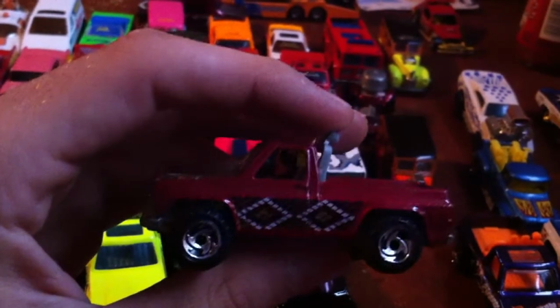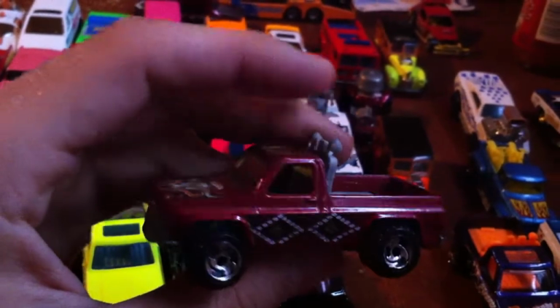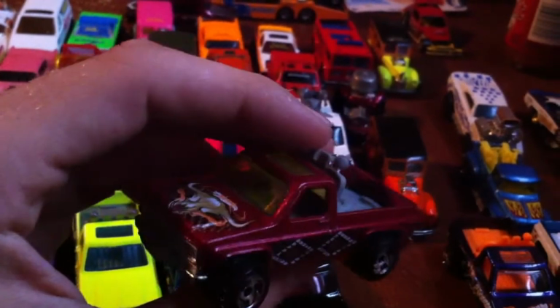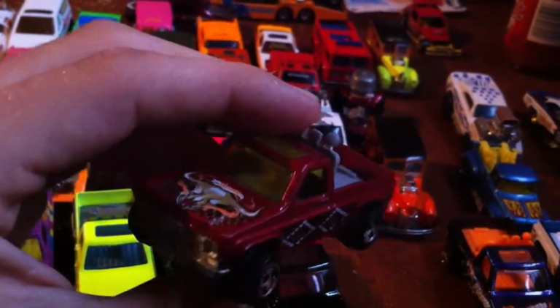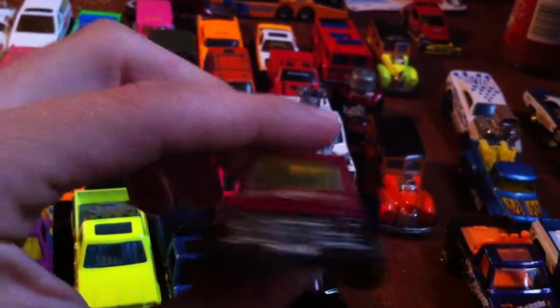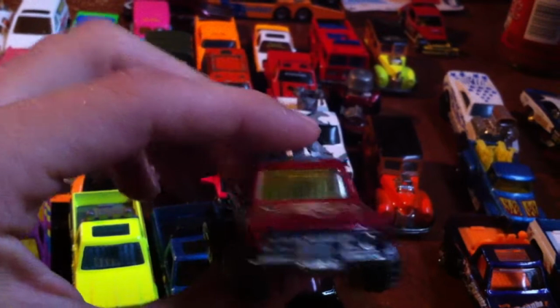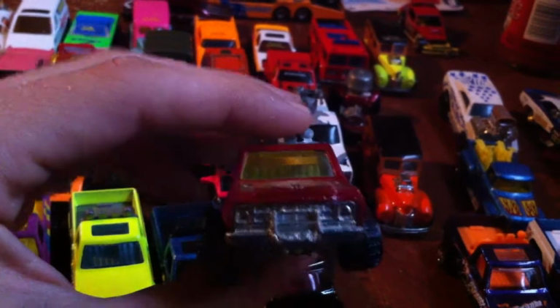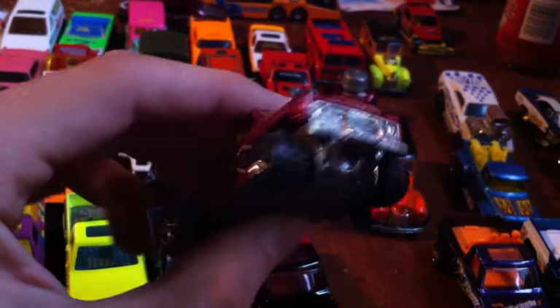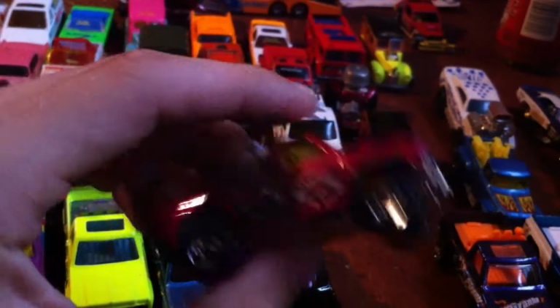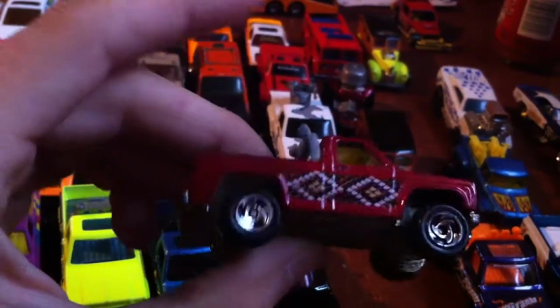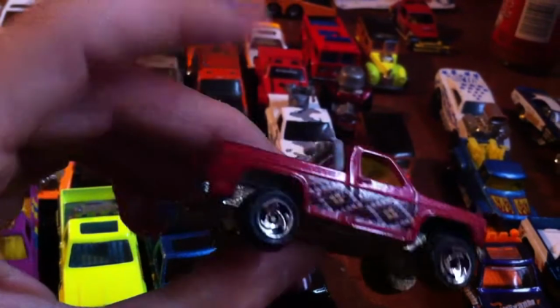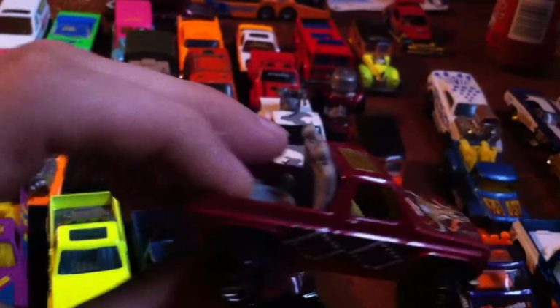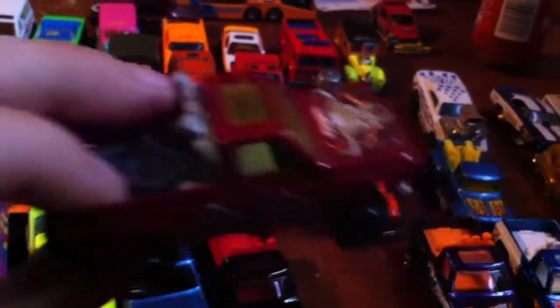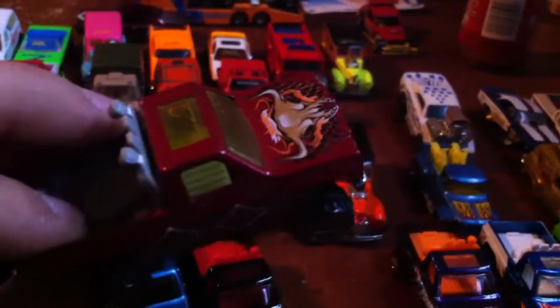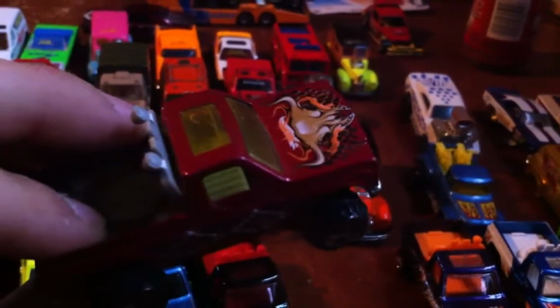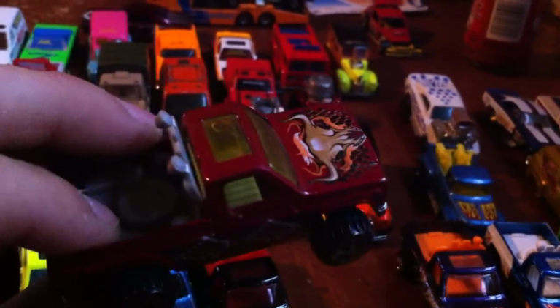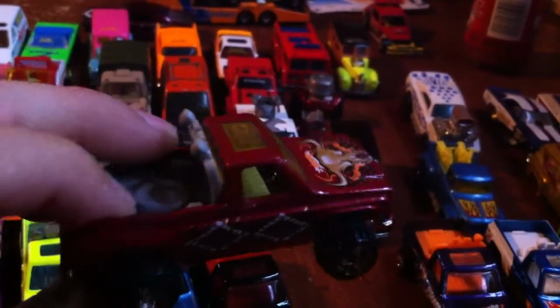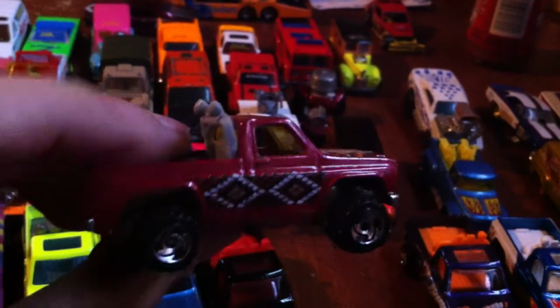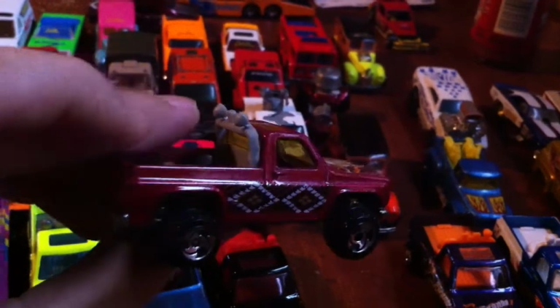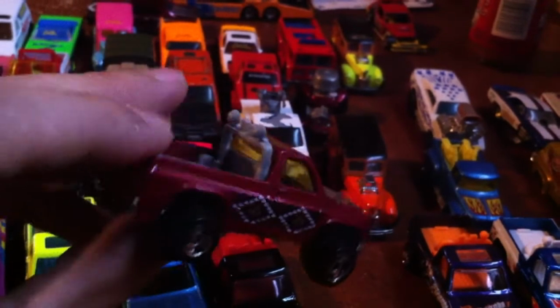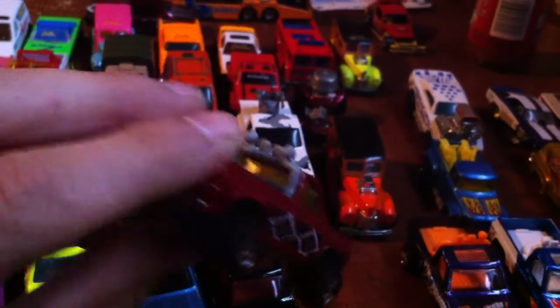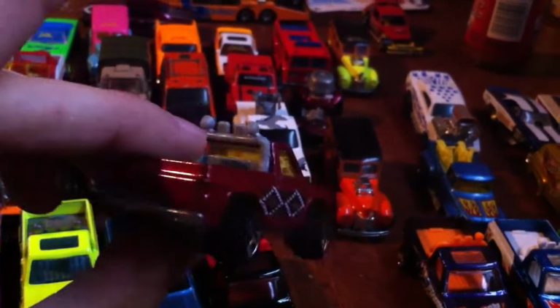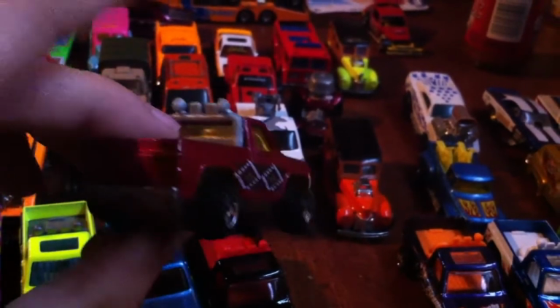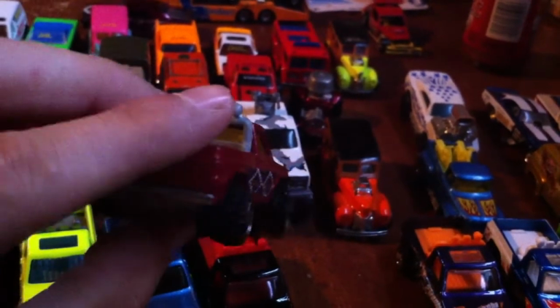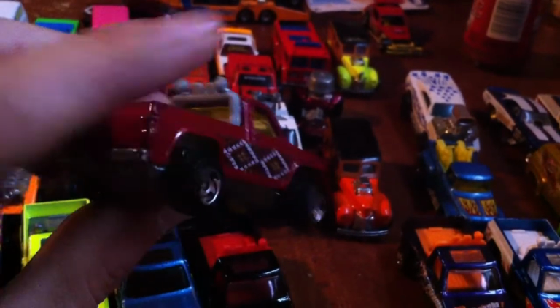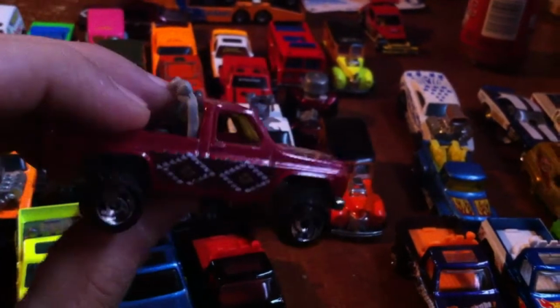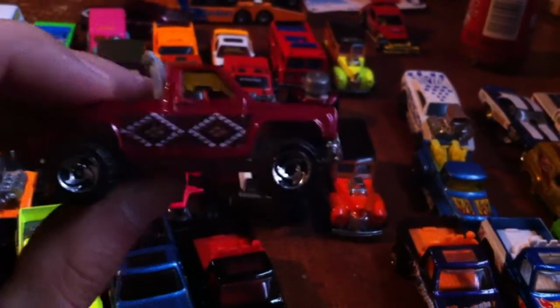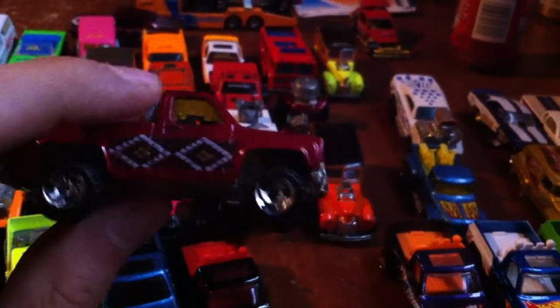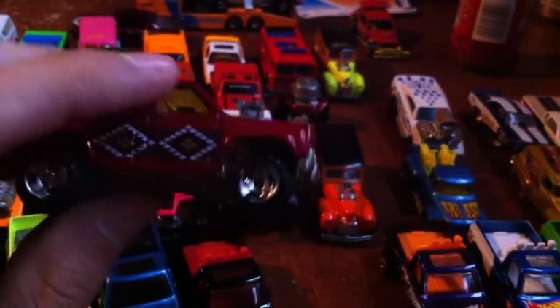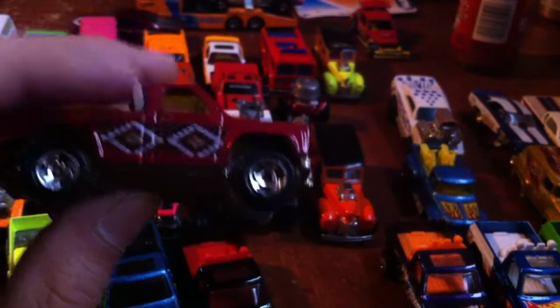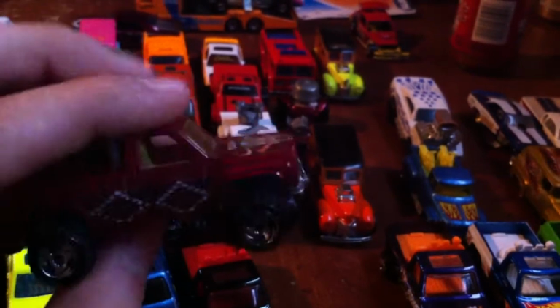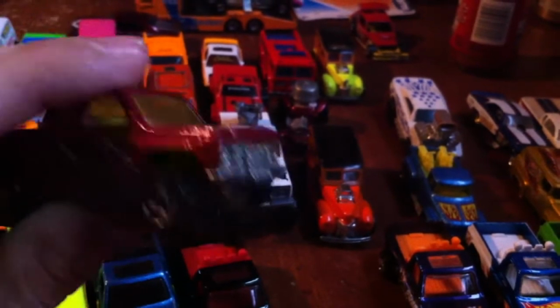Scorpion - nice old Texas edition. It's just different. Like I said, I don't care what the paint scheme is, what it is, with the plow or without a plow - you know the deal. I want them.